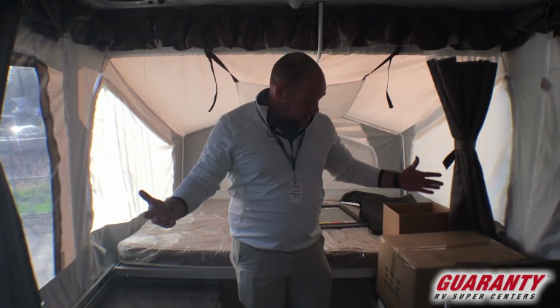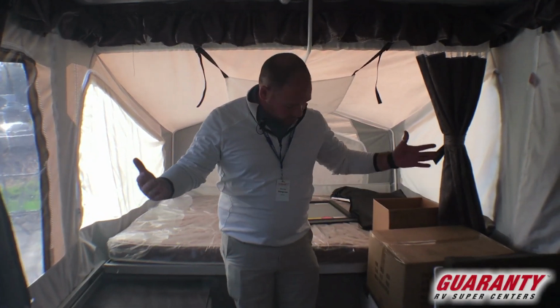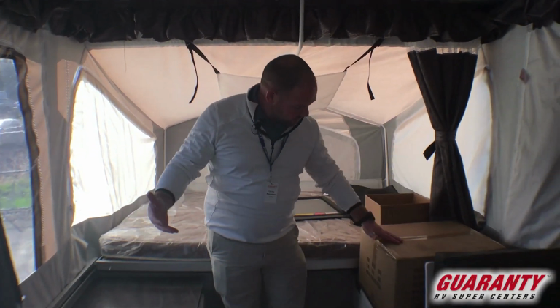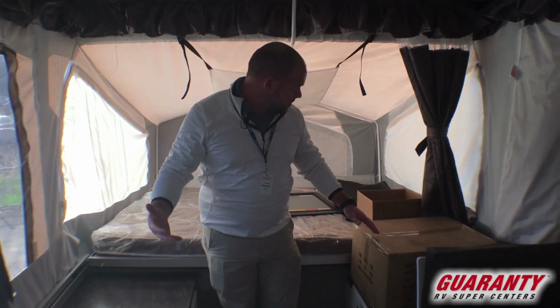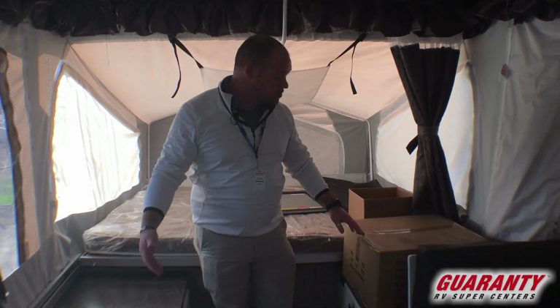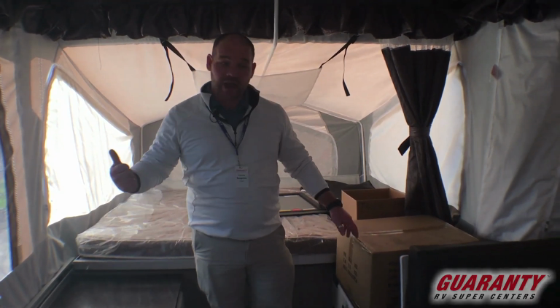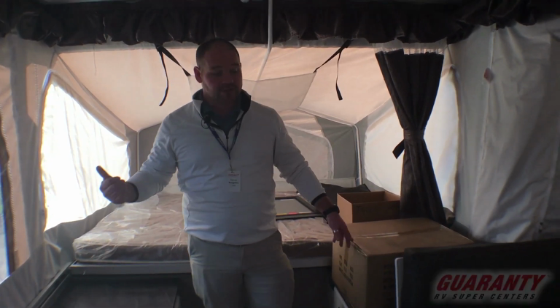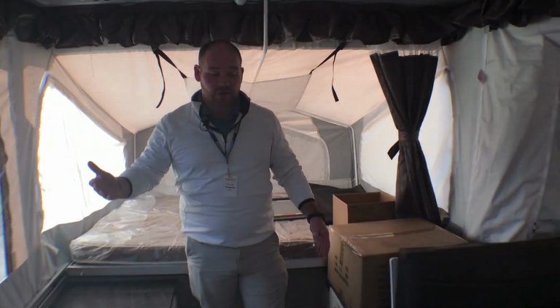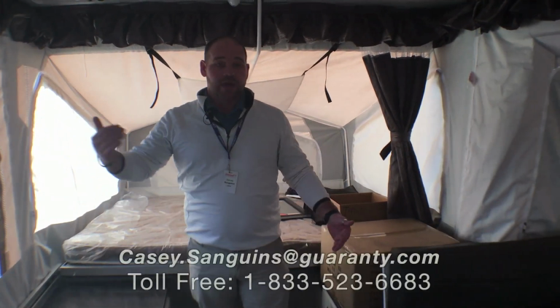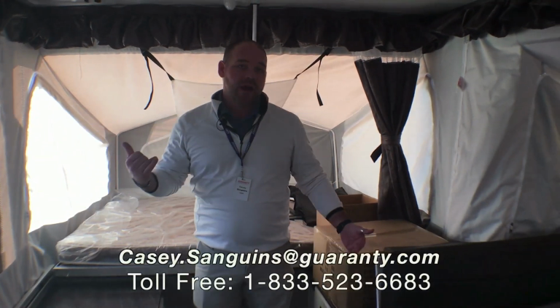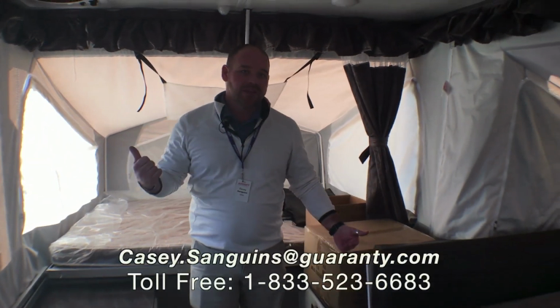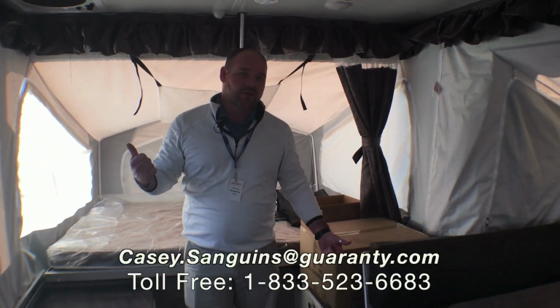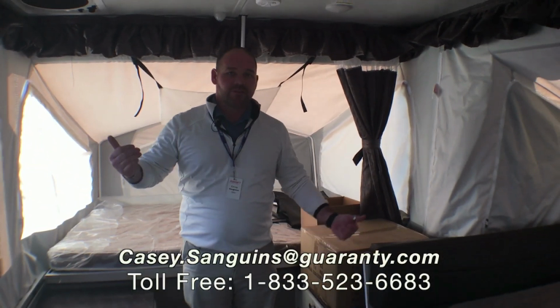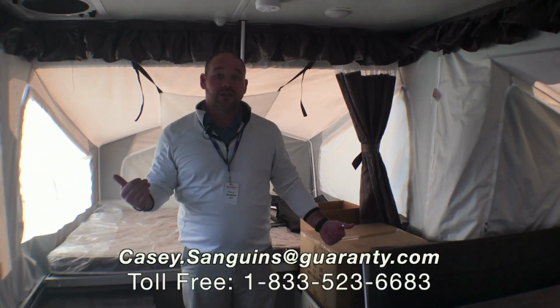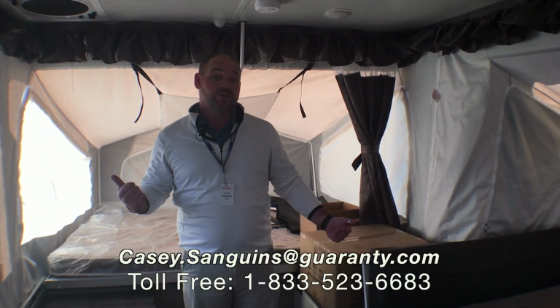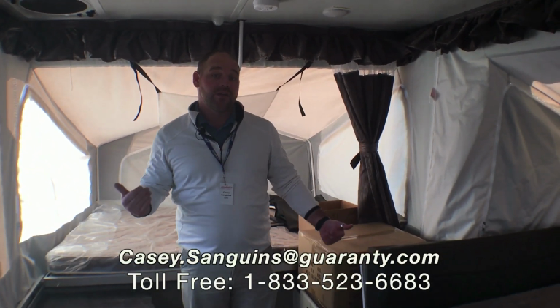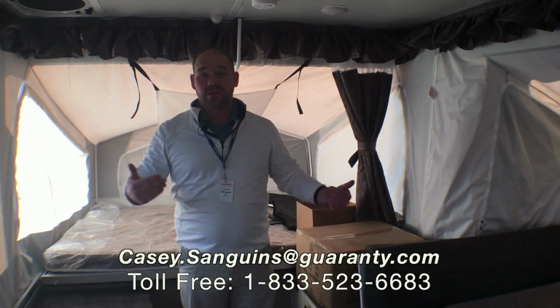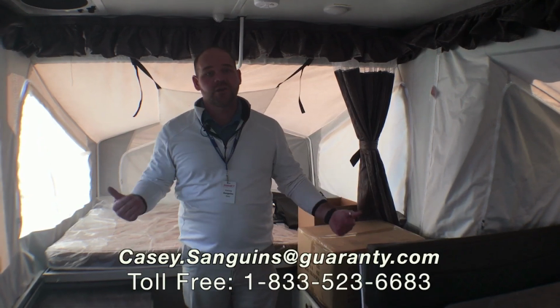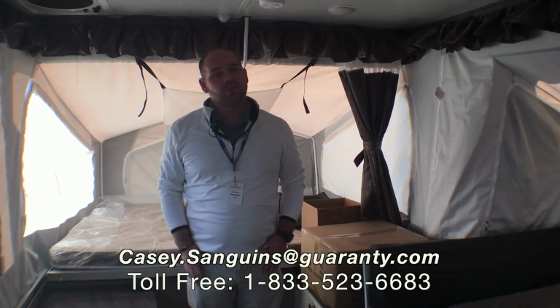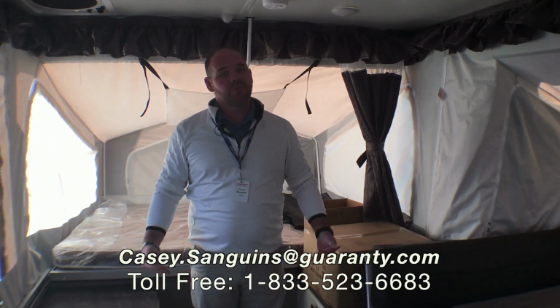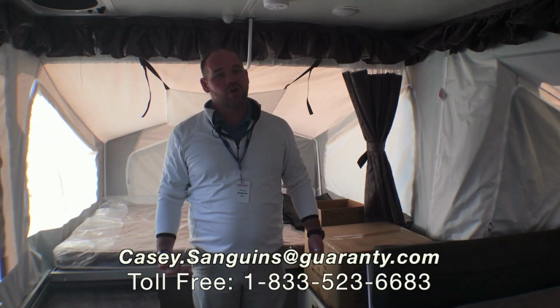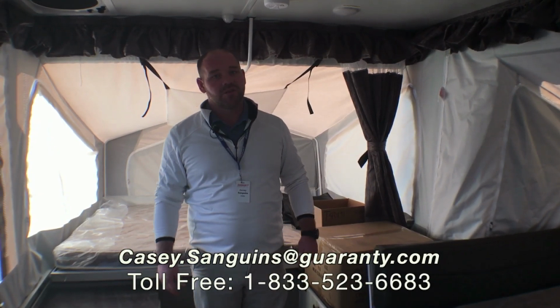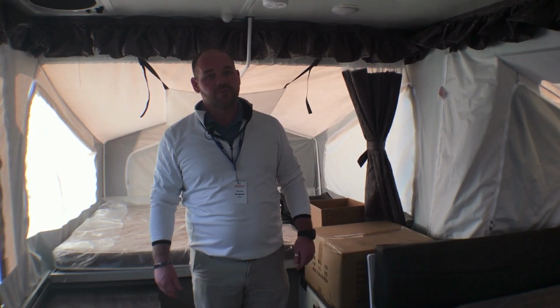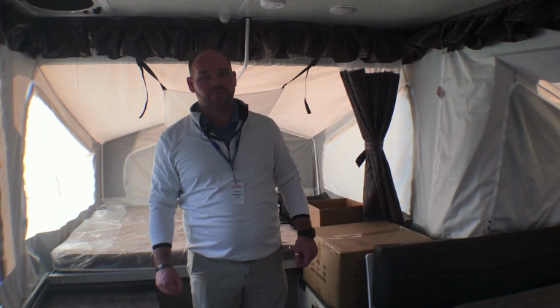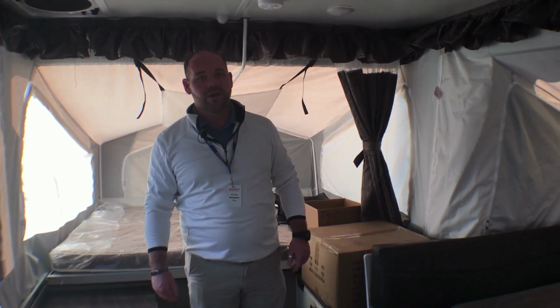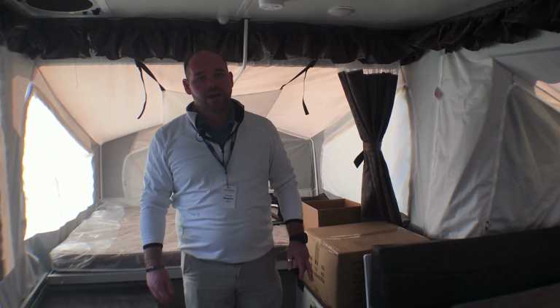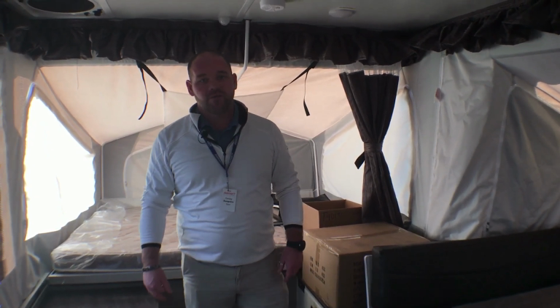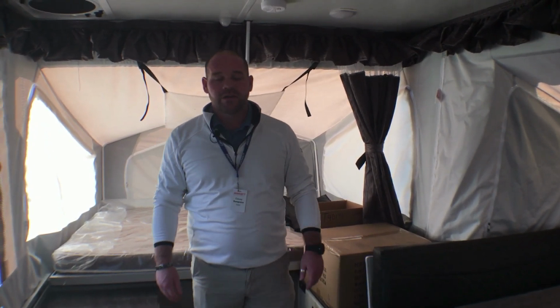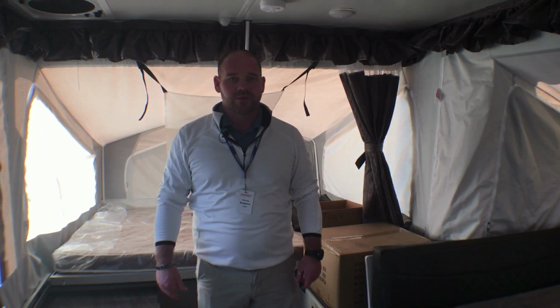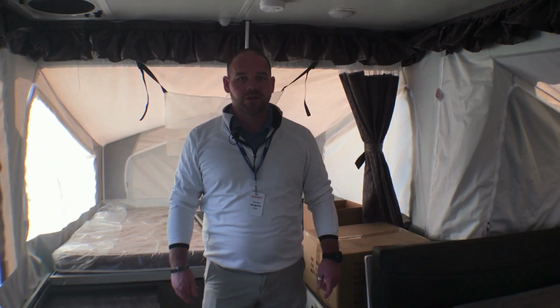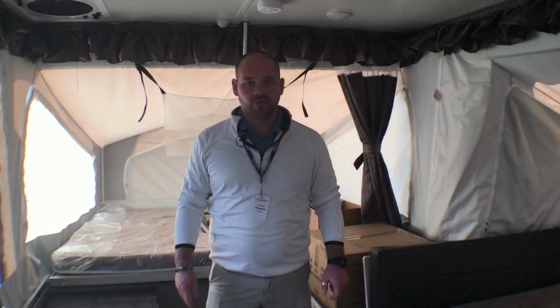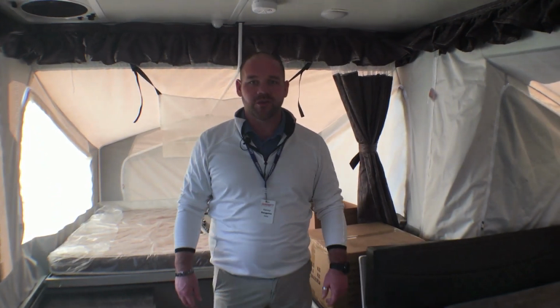Here's the barbecue that it comes with — it attaches outside. My name is Casey Sanguins. If you have any questions about this or anything else we have in inventory, give me a call — I'd love to talk to you. 541-953-9171. Look forward to hearing from you.